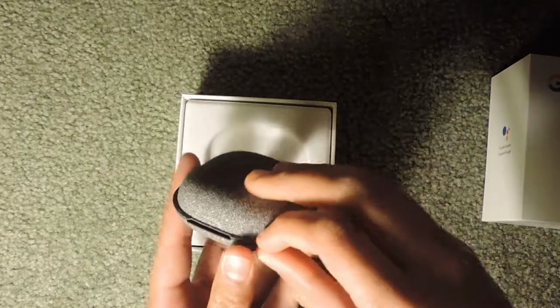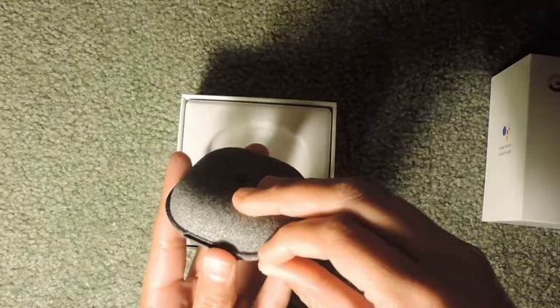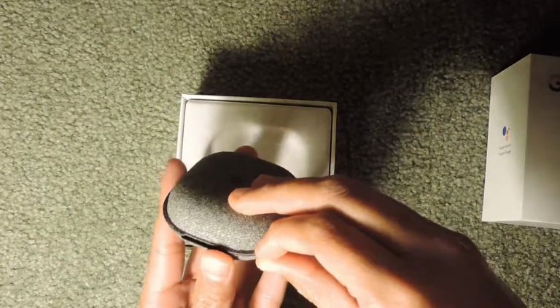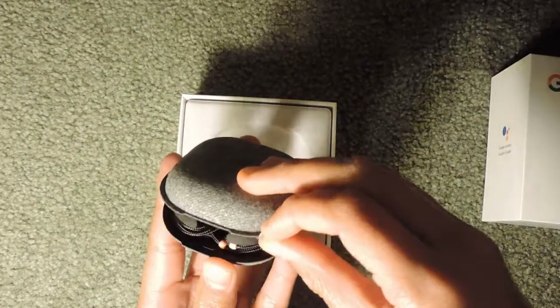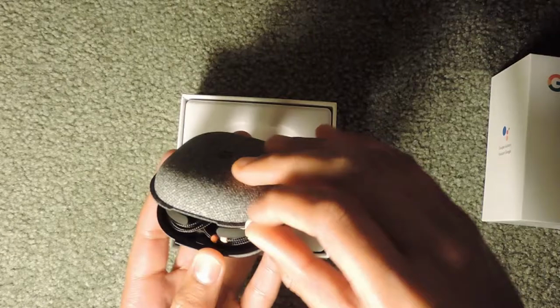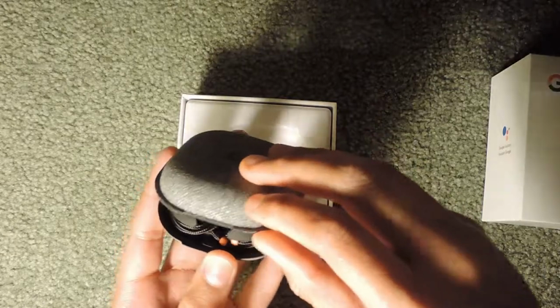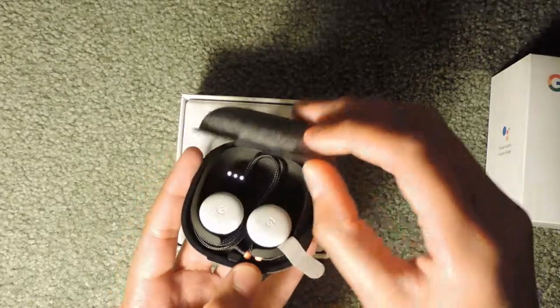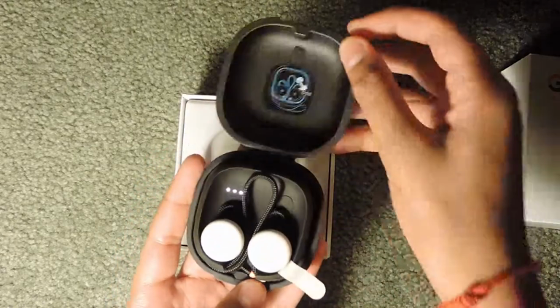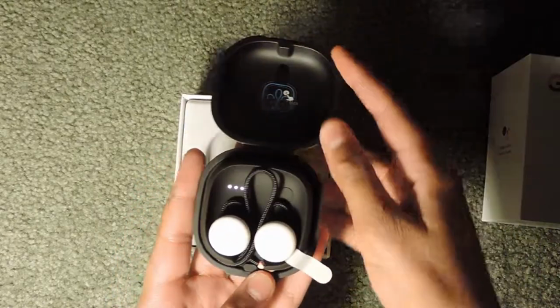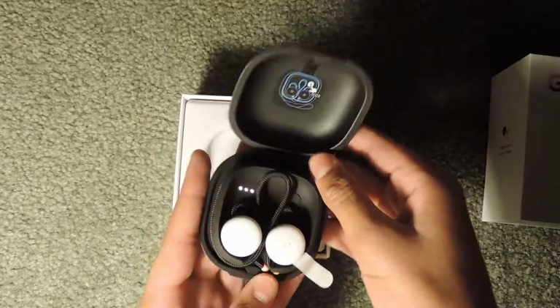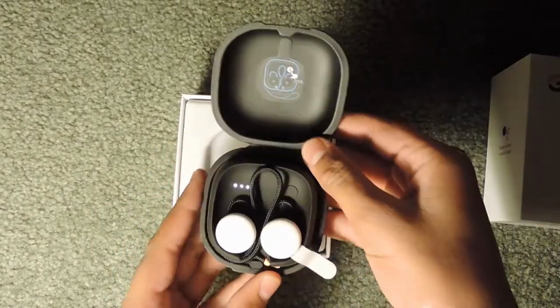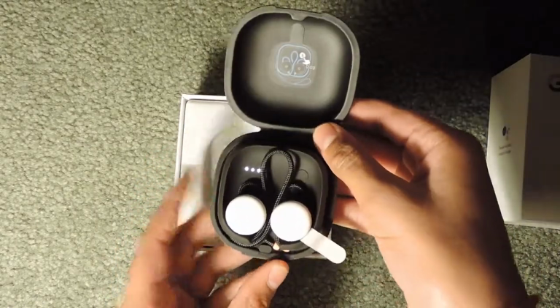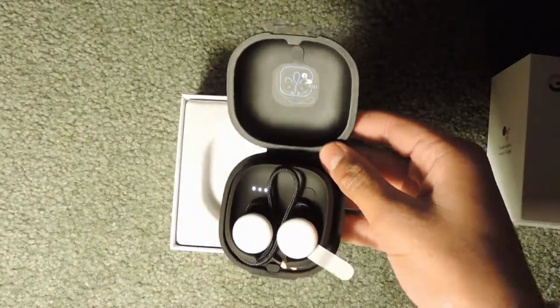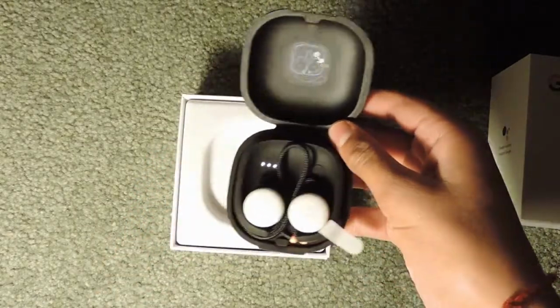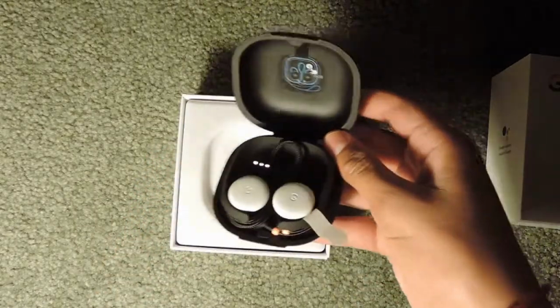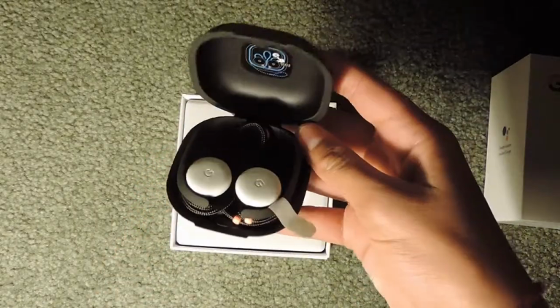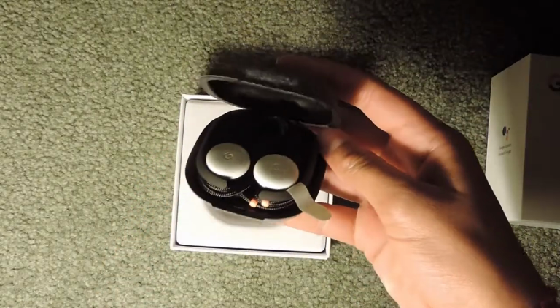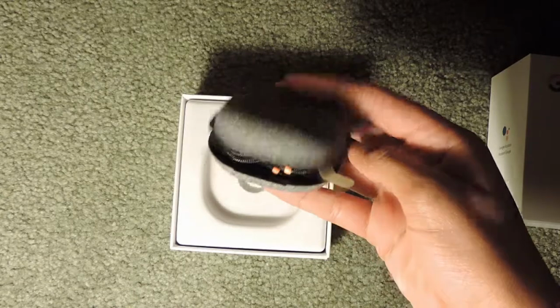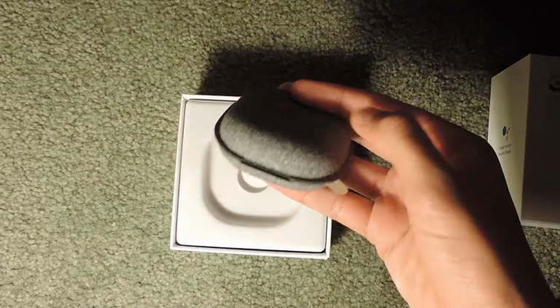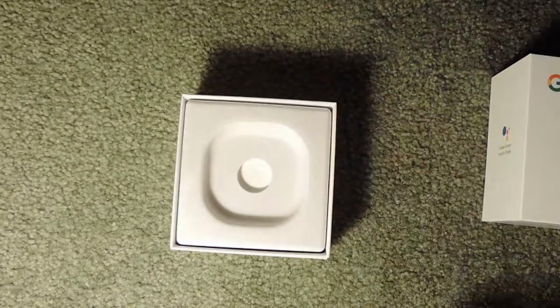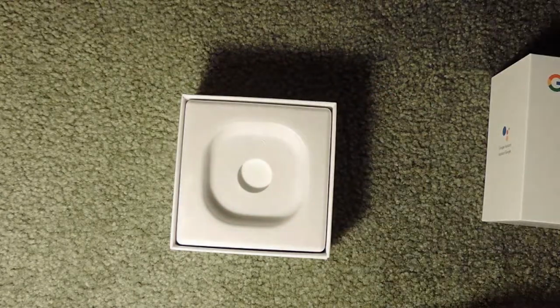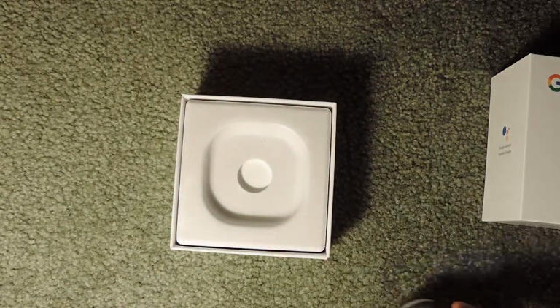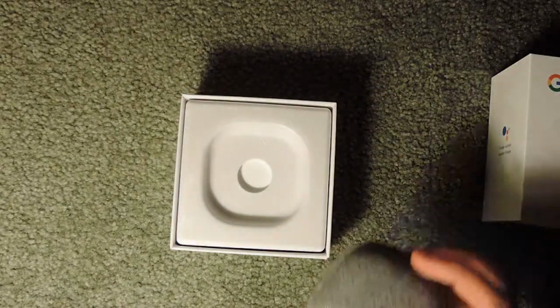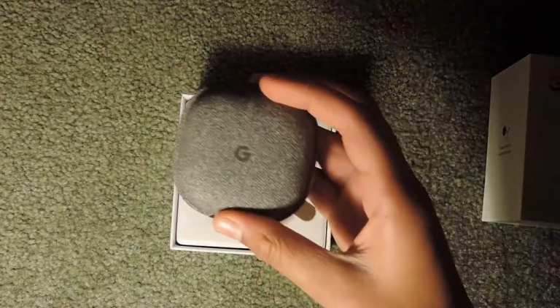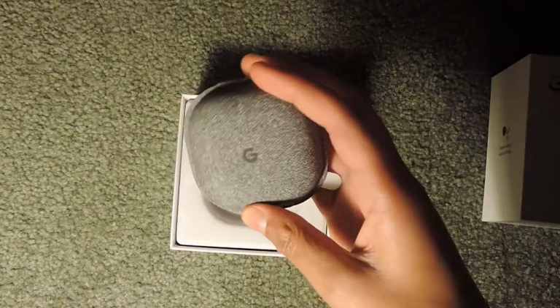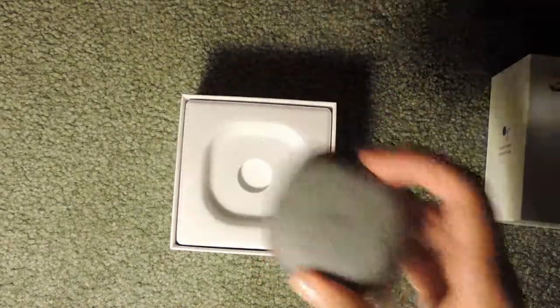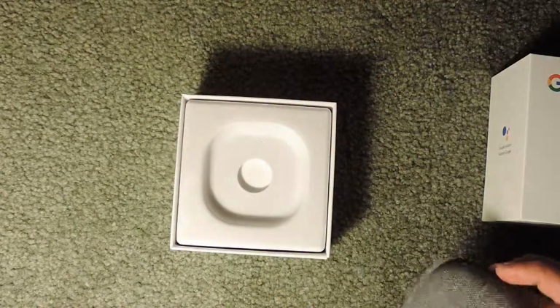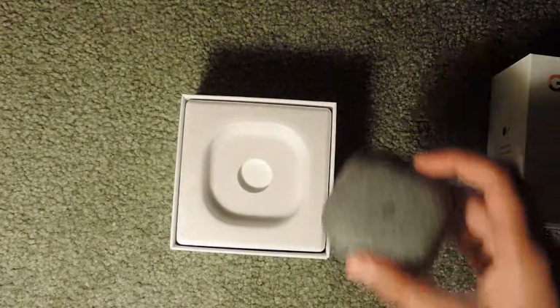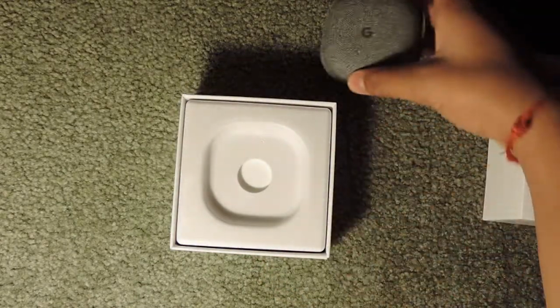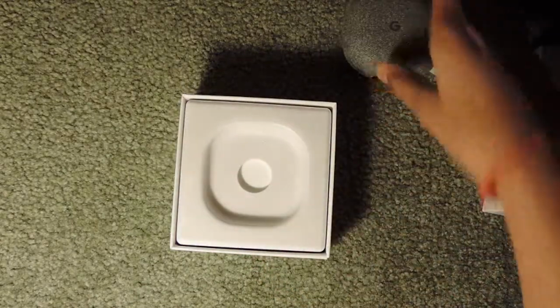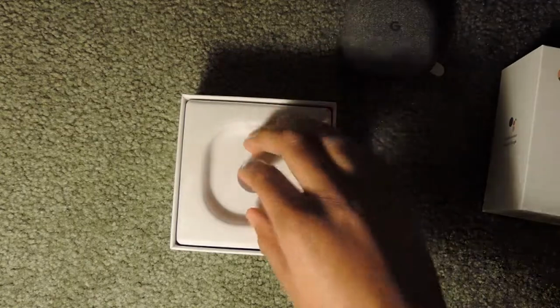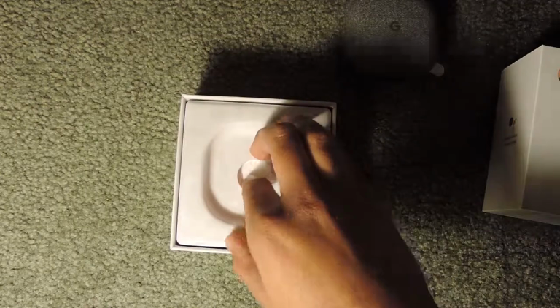You can open the case and inside you have the two Pixel Buds. I'll save these for setup a bit later, and I'll have the next video on setting them up, so I'll put this aside for now.